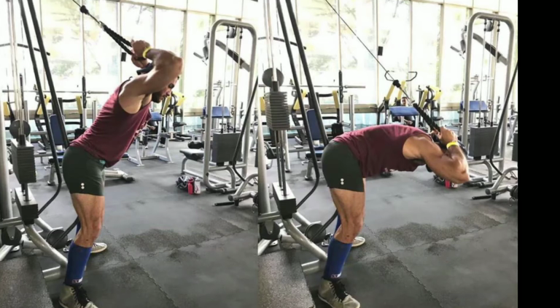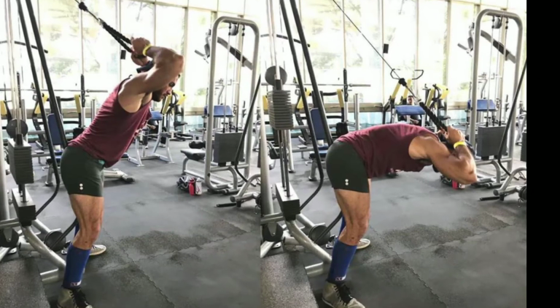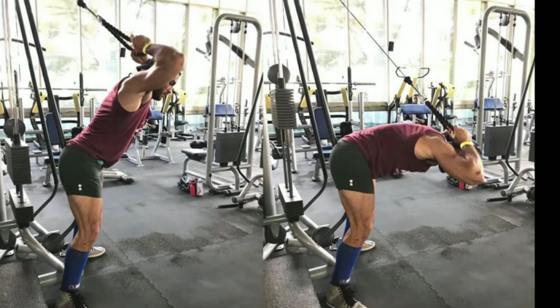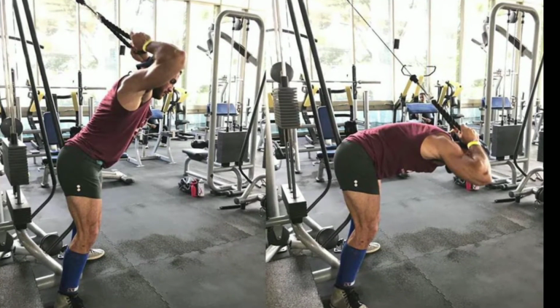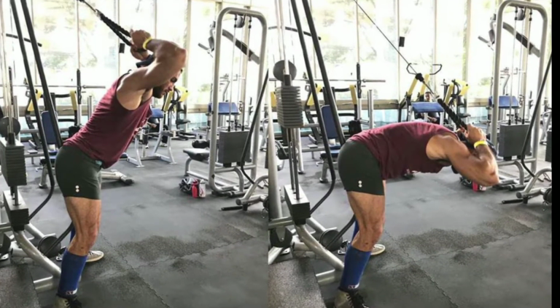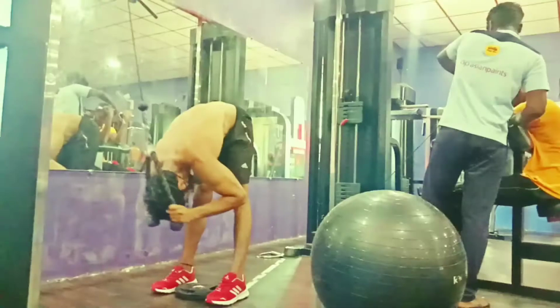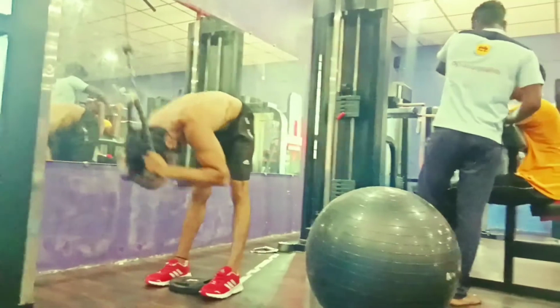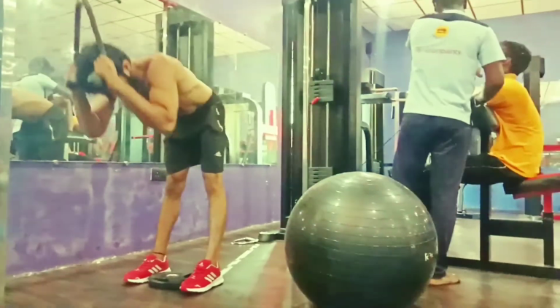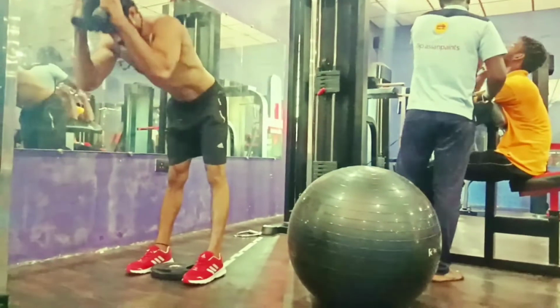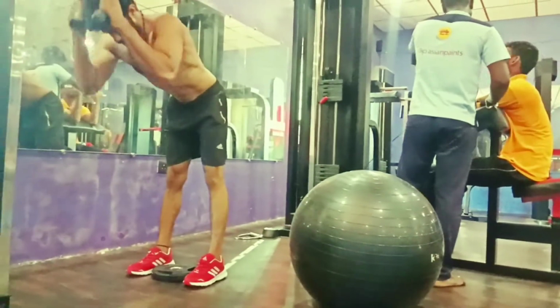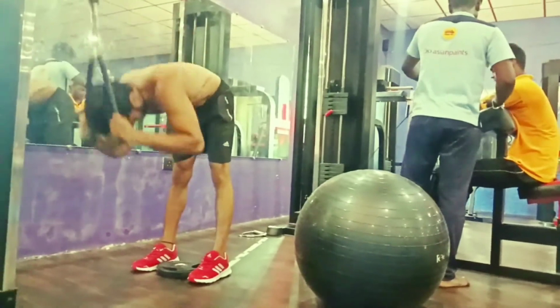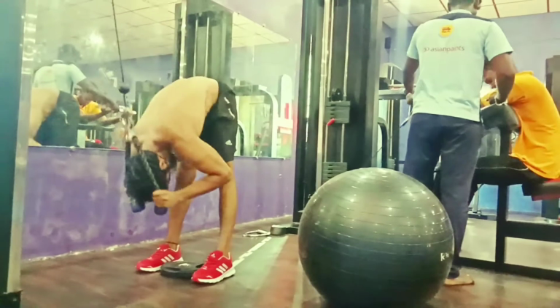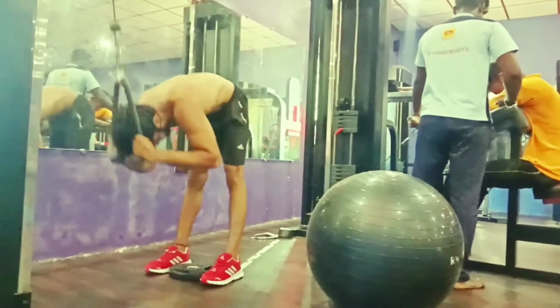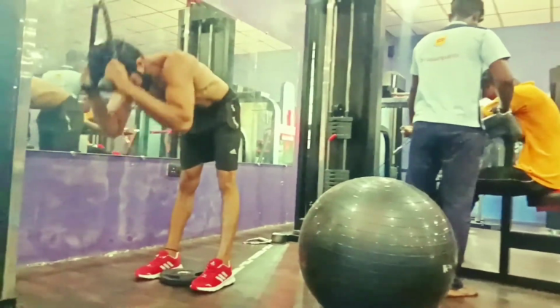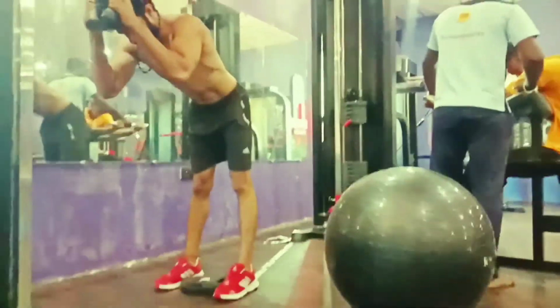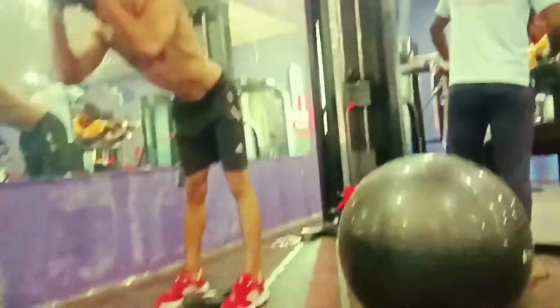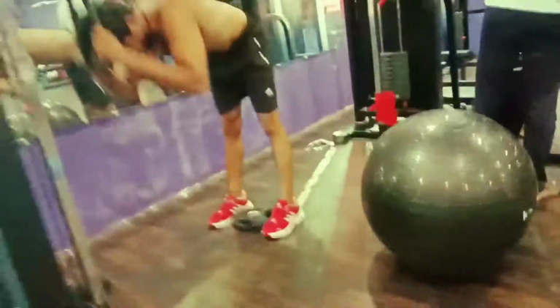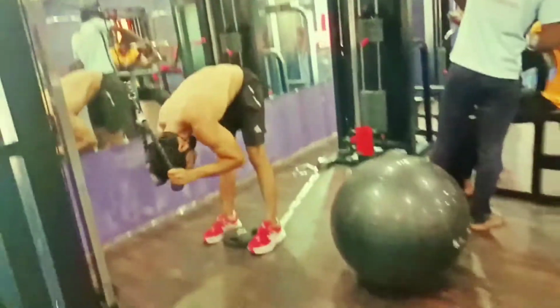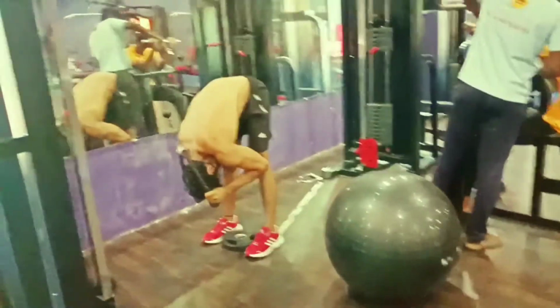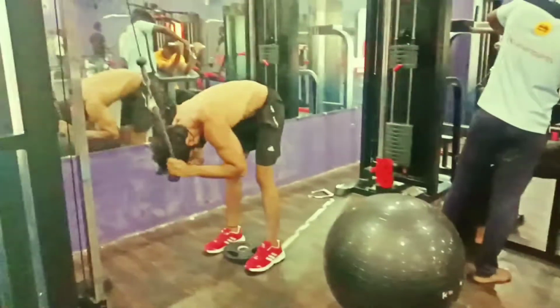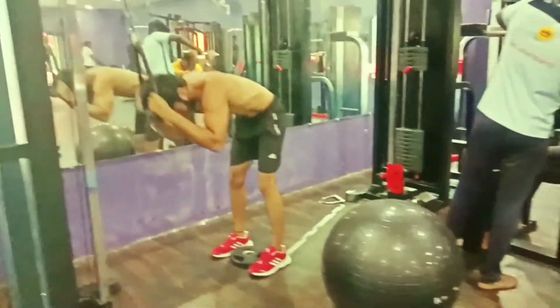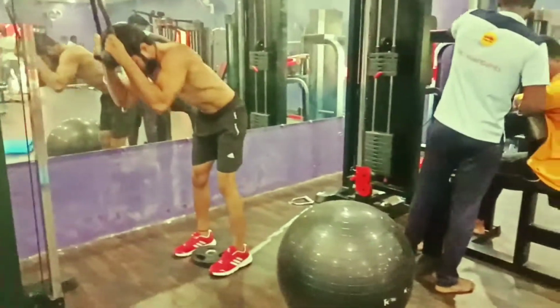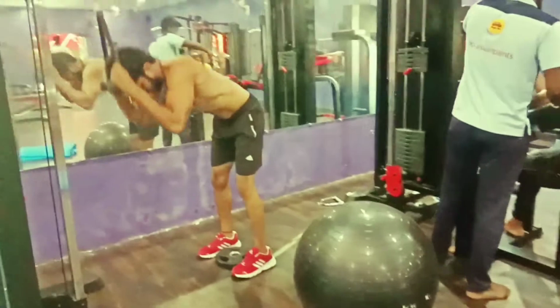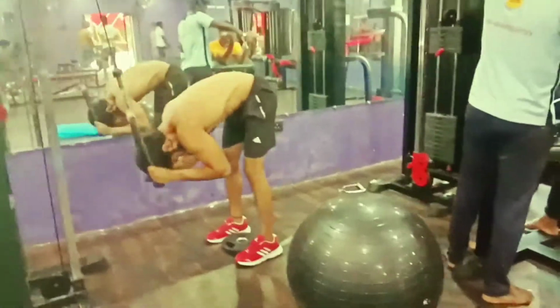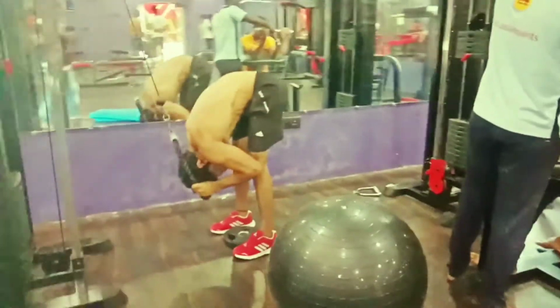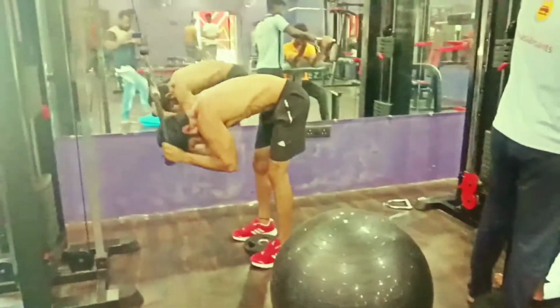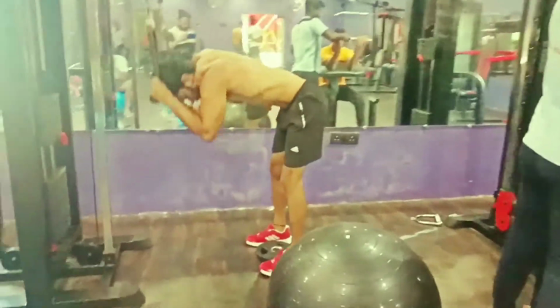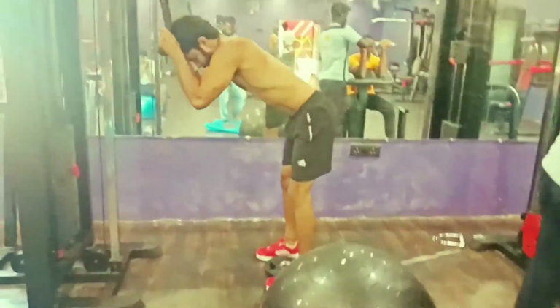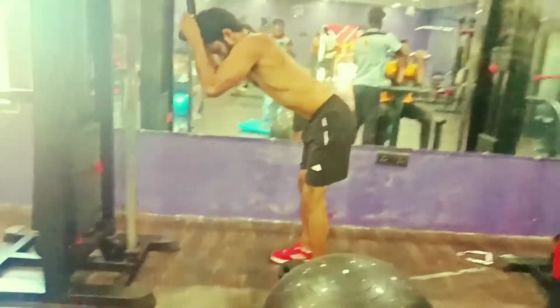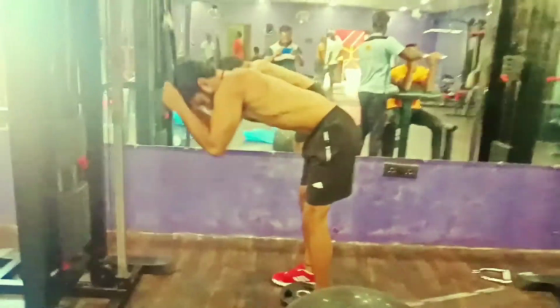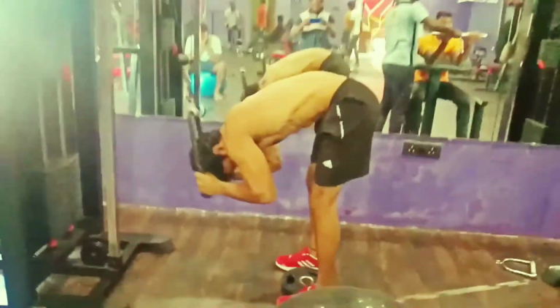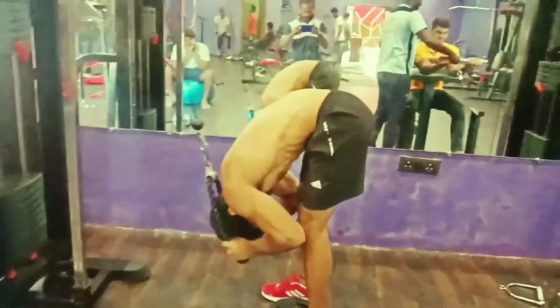Hello everyone, welcome to our channel MasterMr.Sandhi. In our channel, the last time the cable crunch was done in the sitting area. Now the standing variation is done in the standing area.